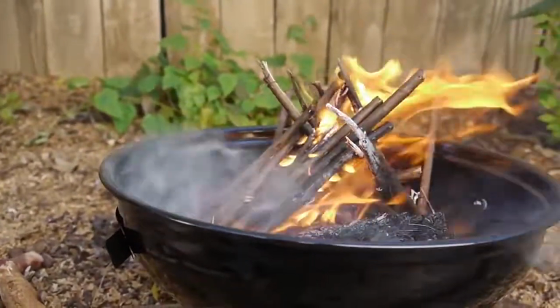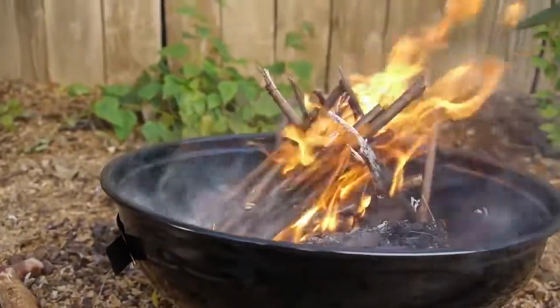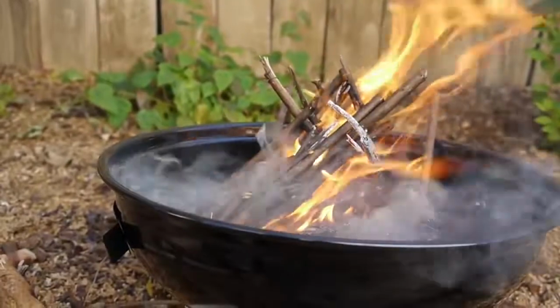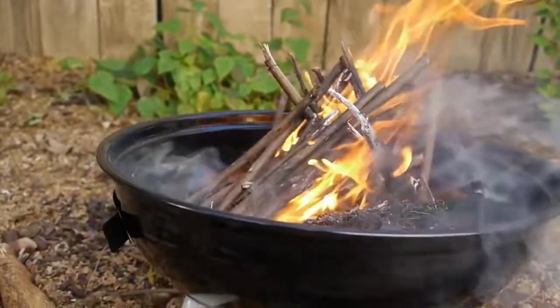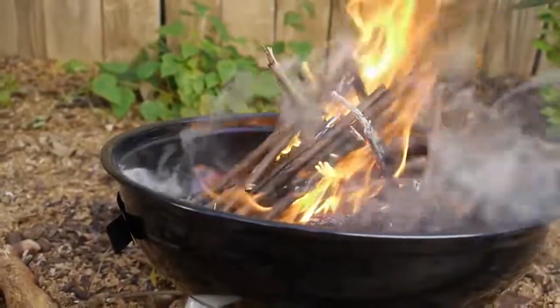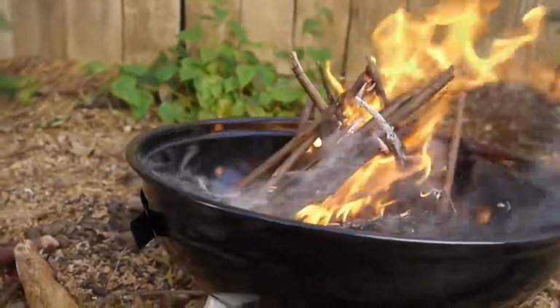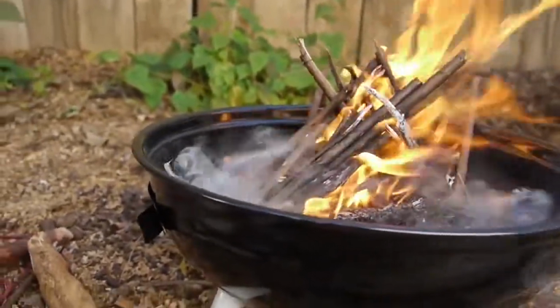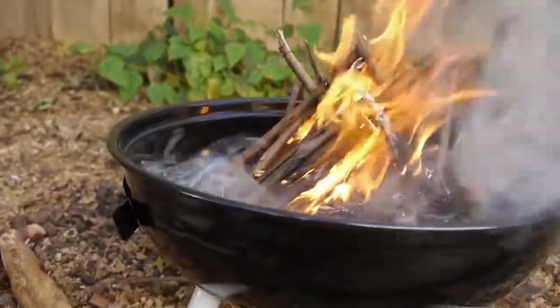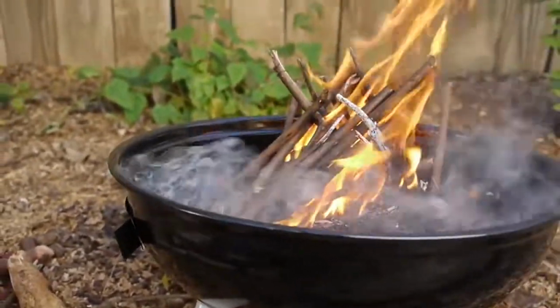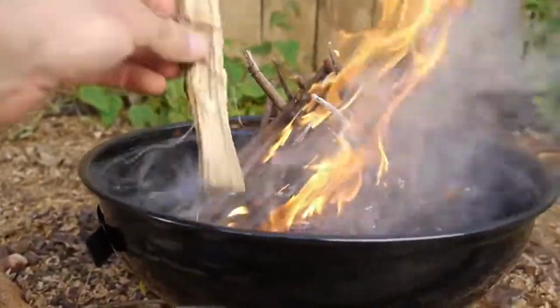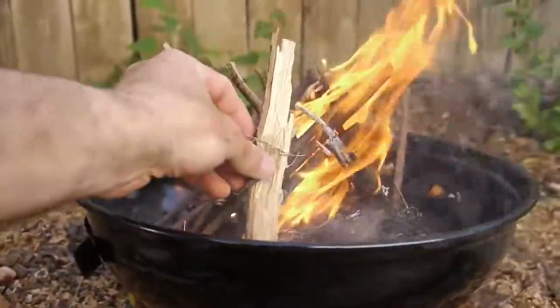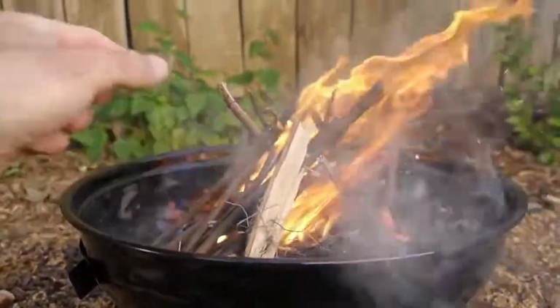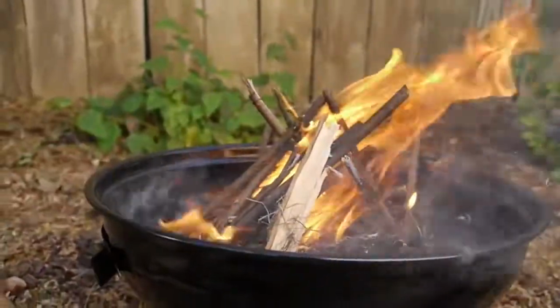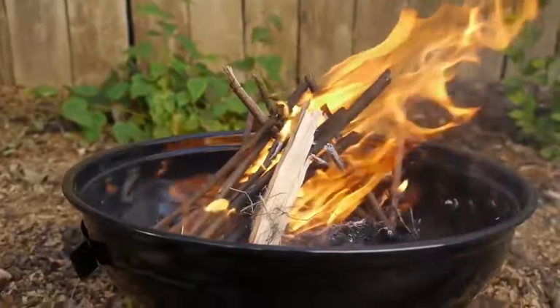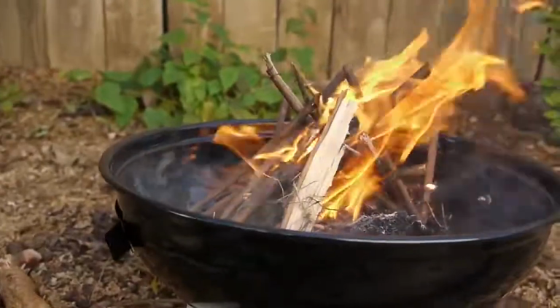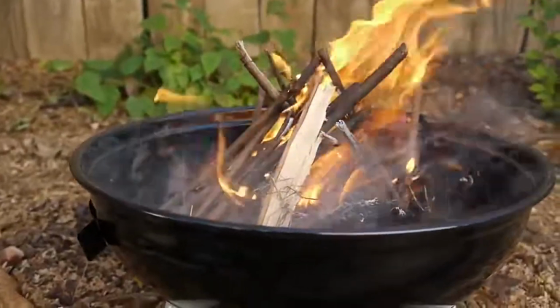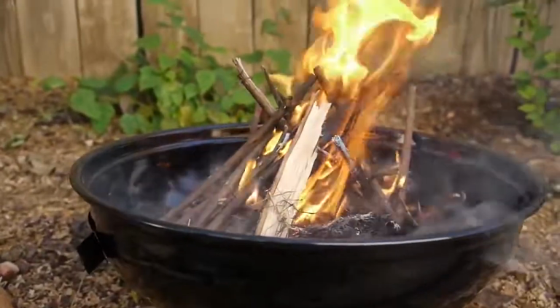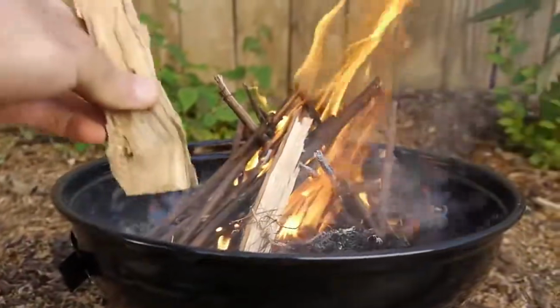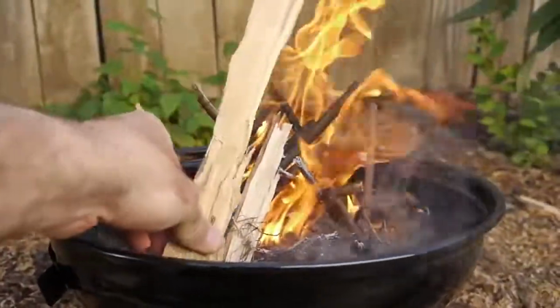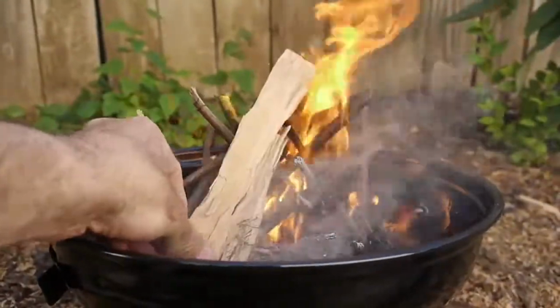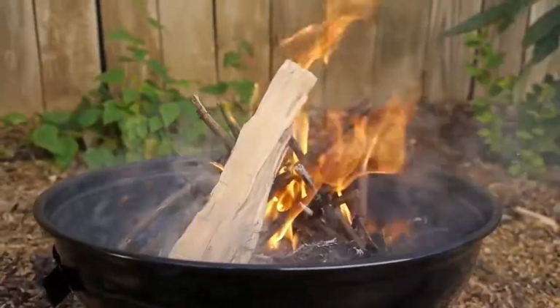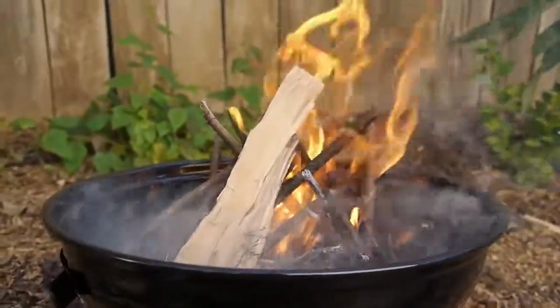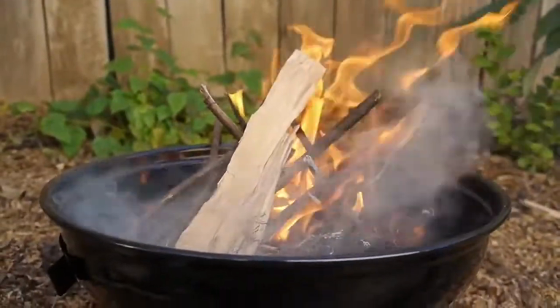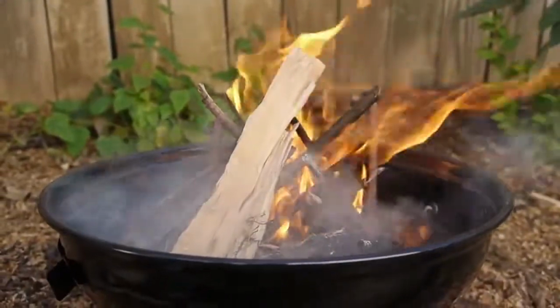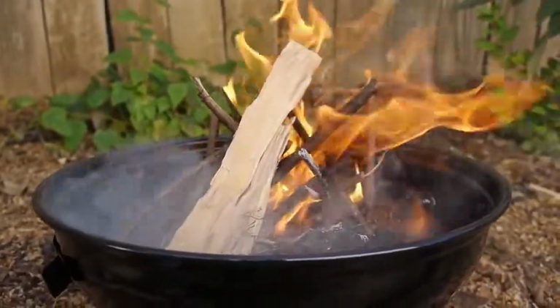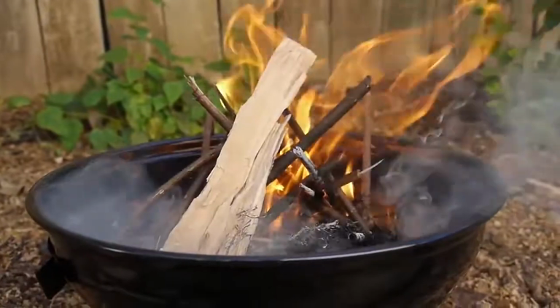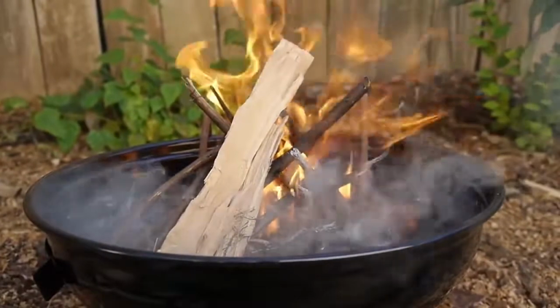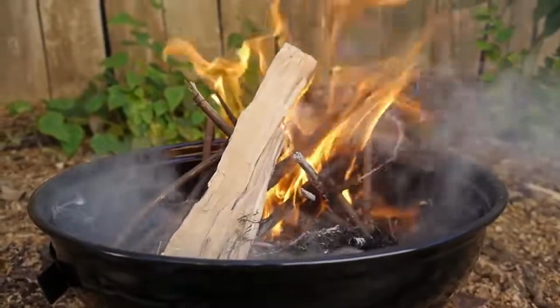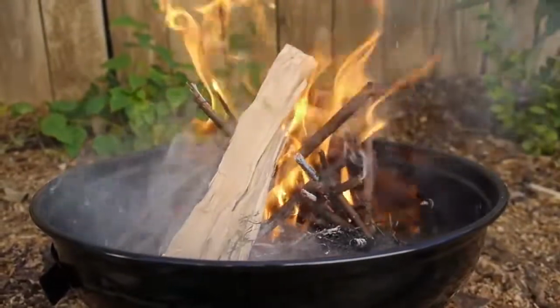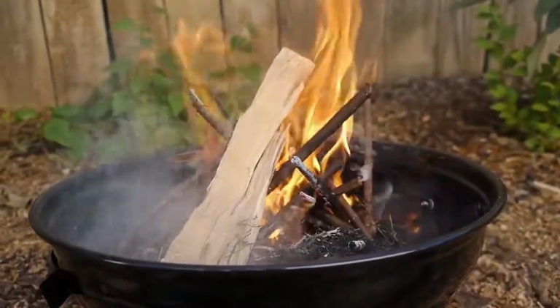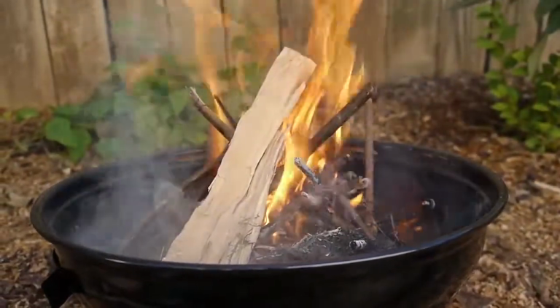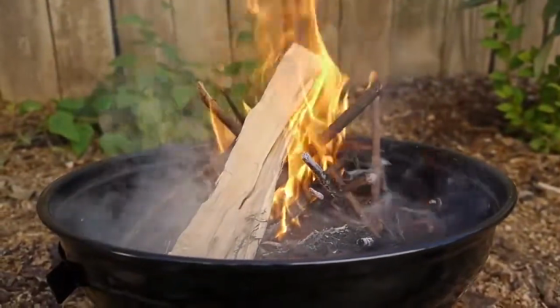So if I were to feed this, I would take smaller logs now and start to build on top of that, building that teepee up with thicker and thicker logs.